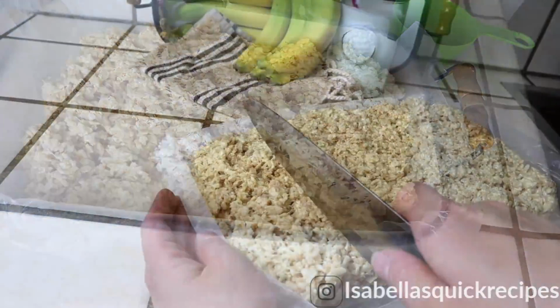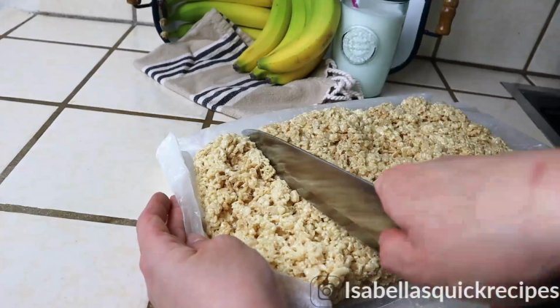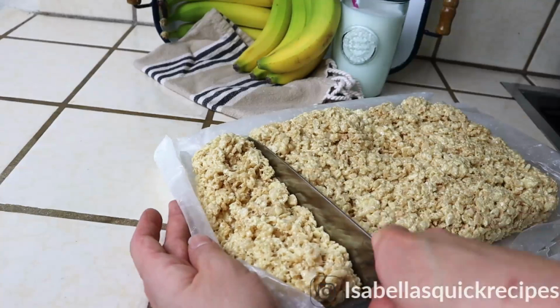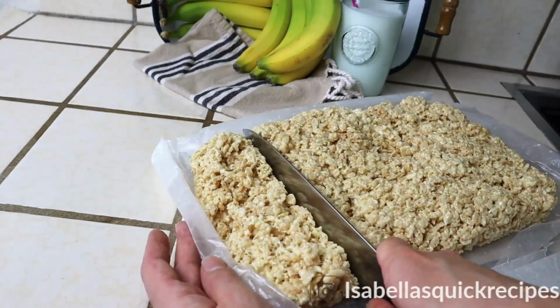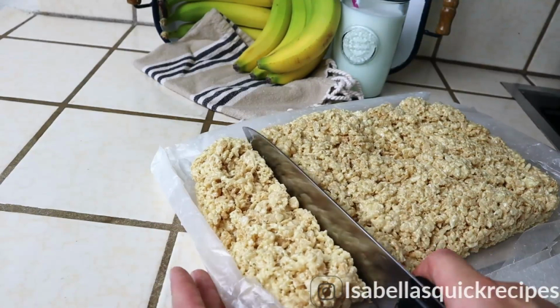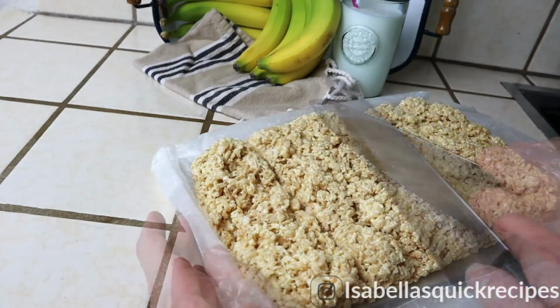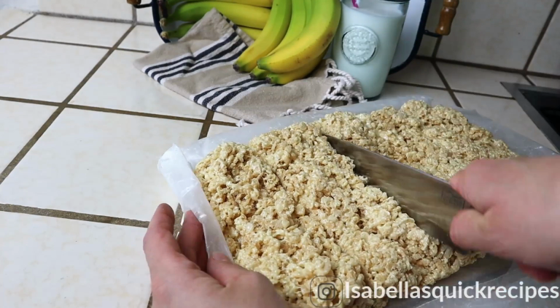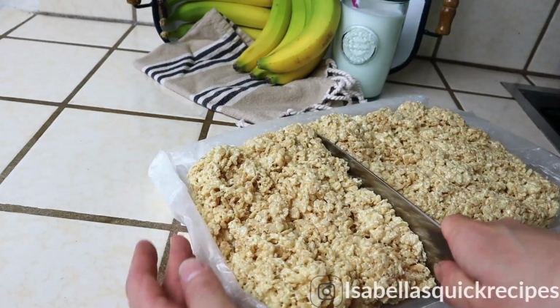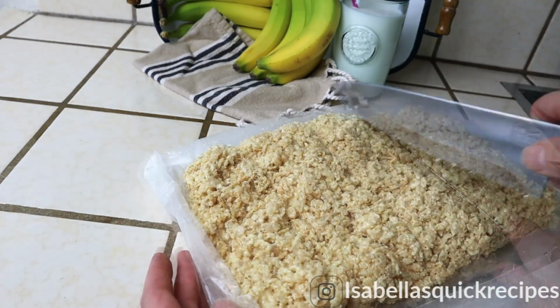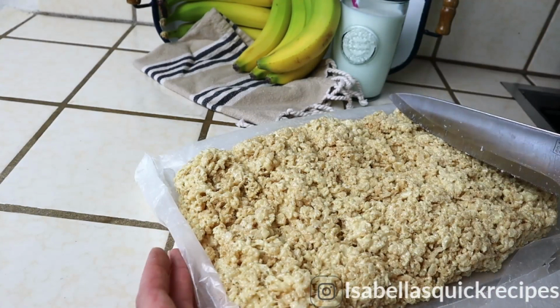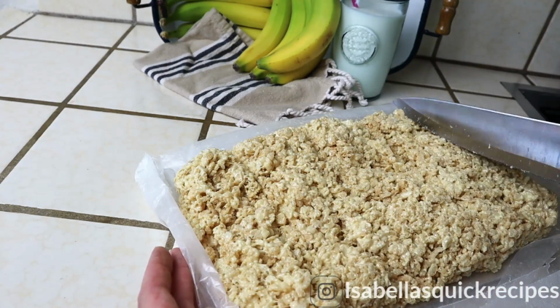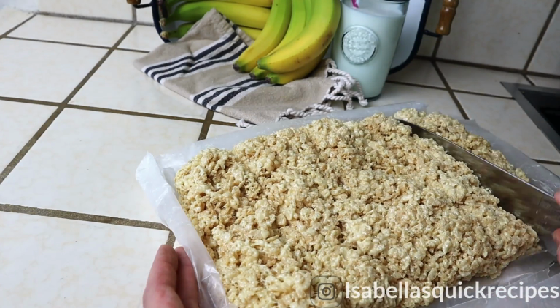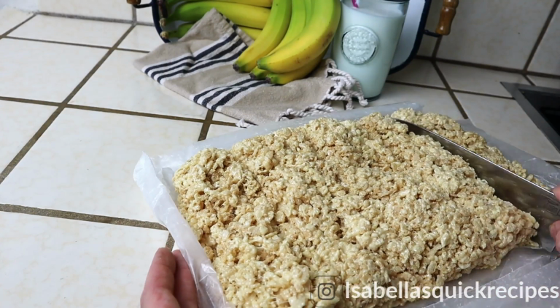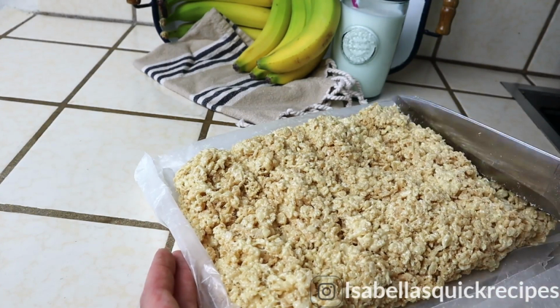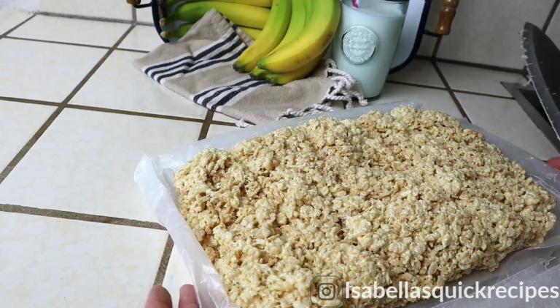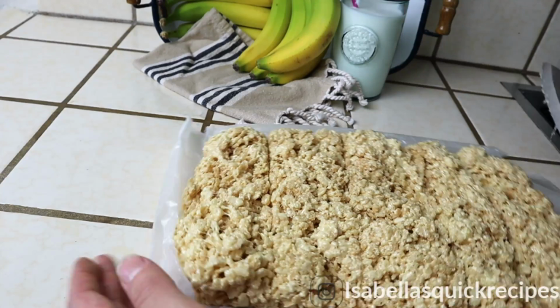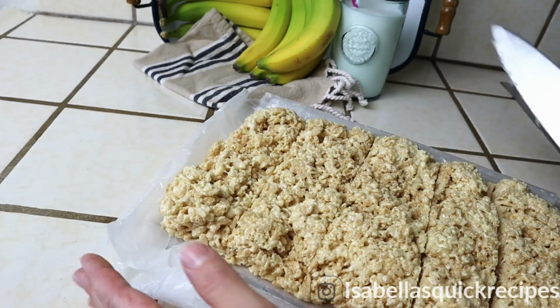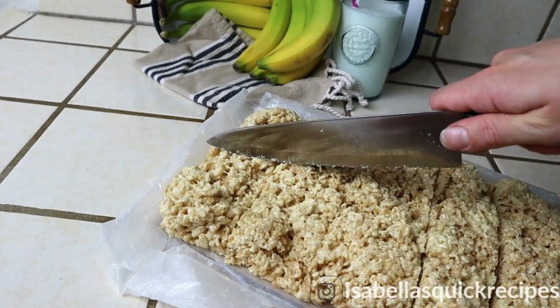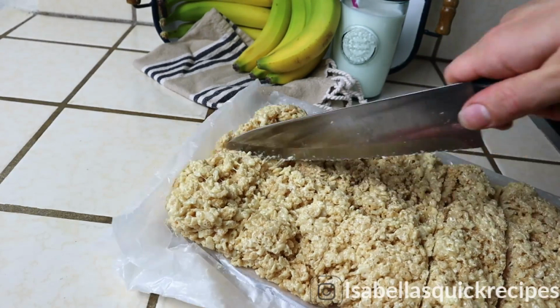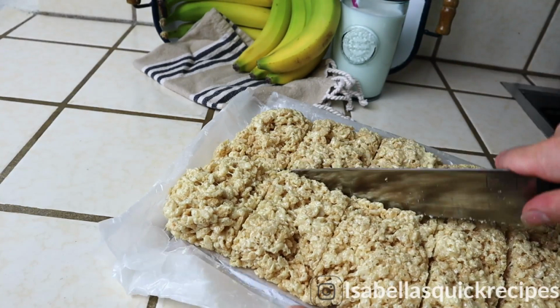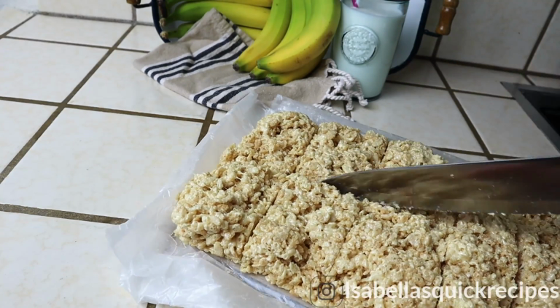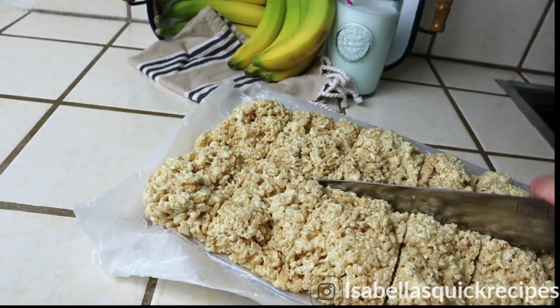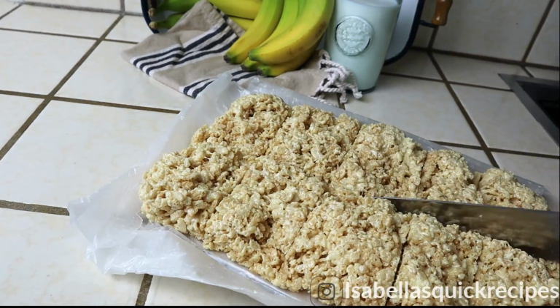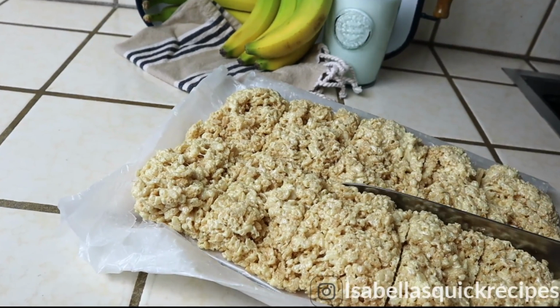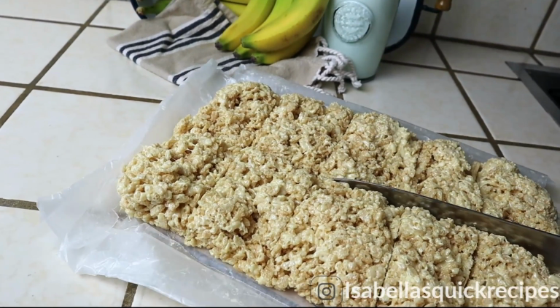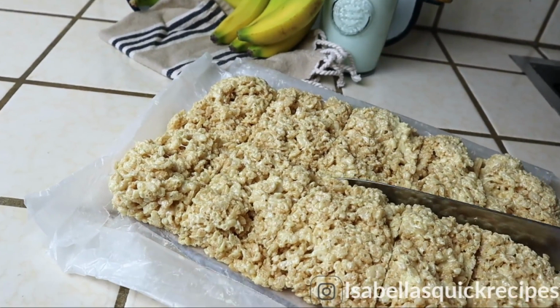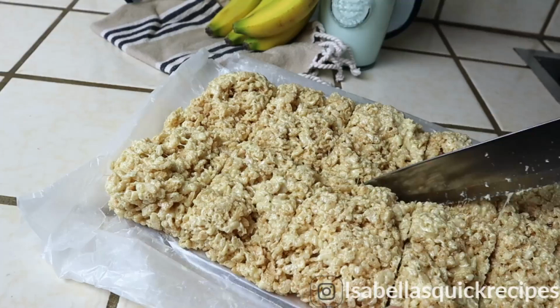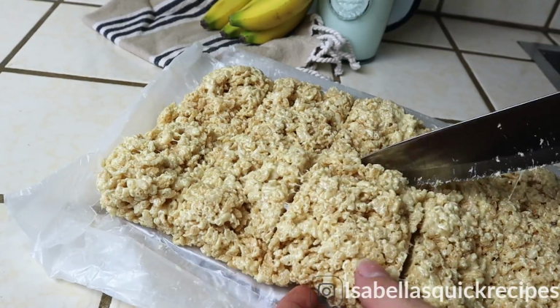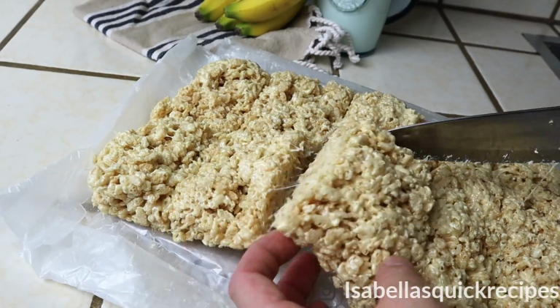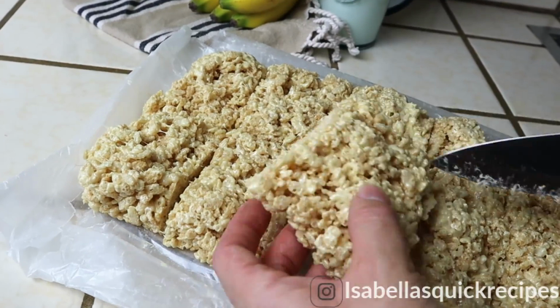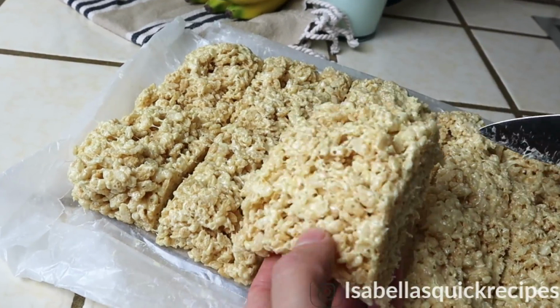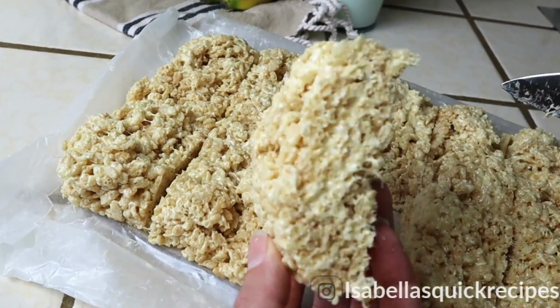These really live up to their name — the banana complements the marshmallow taste, and the cereal is not sweet at all, which gives a perfect balance. If you guys enjoyed this recipe, be sure to give it a big thumbs up and stay tuned for future recipes.